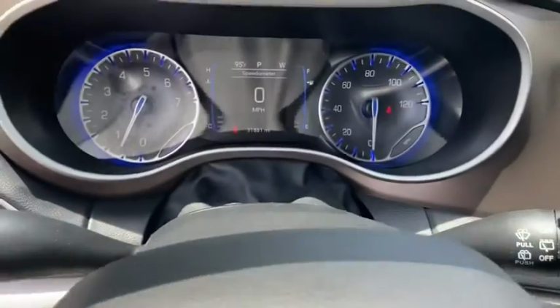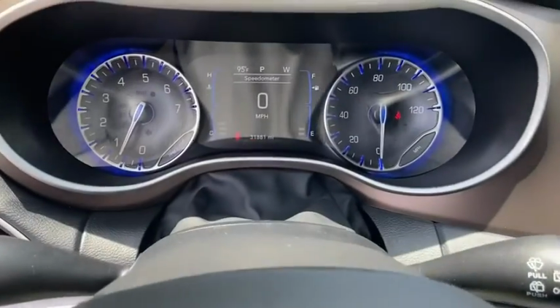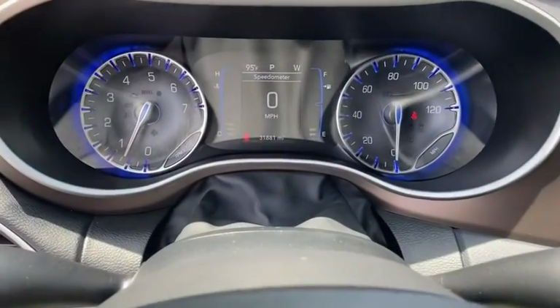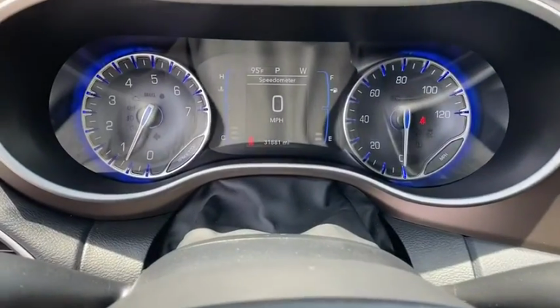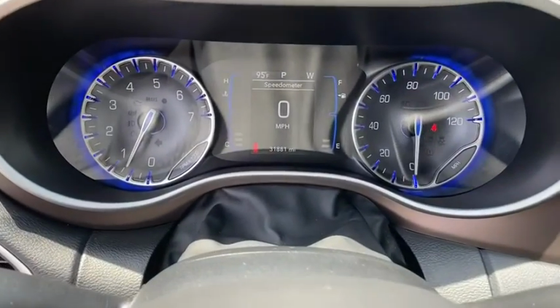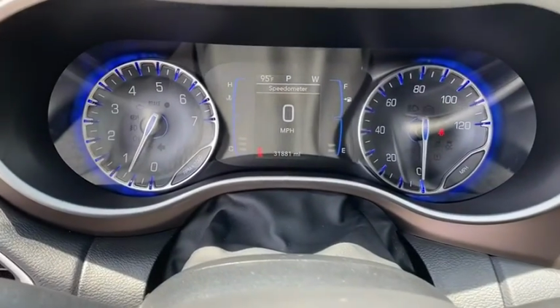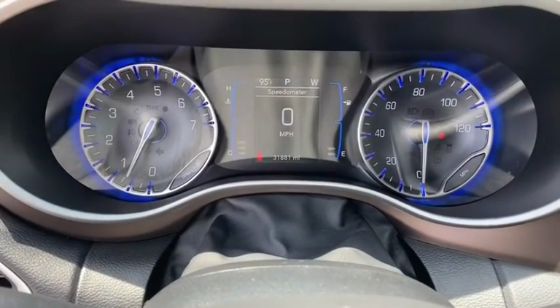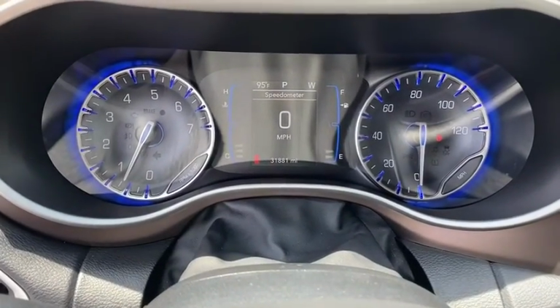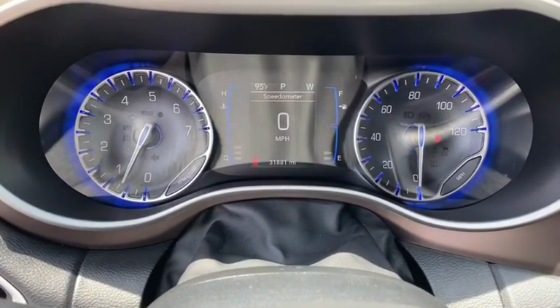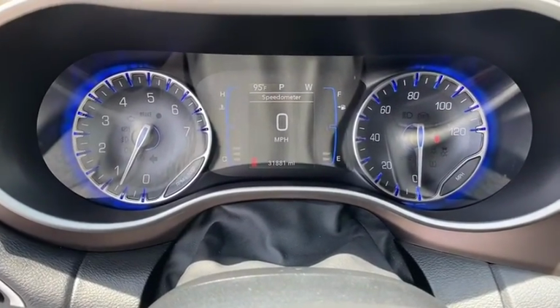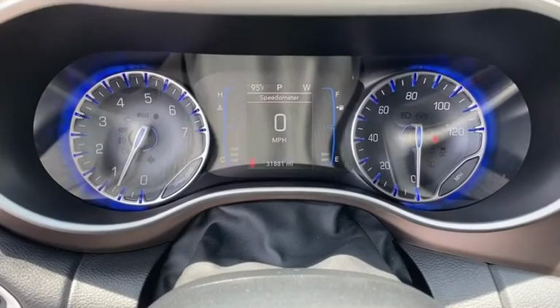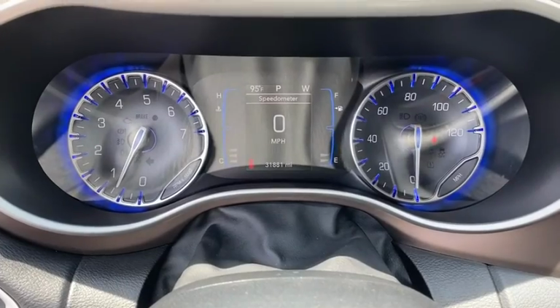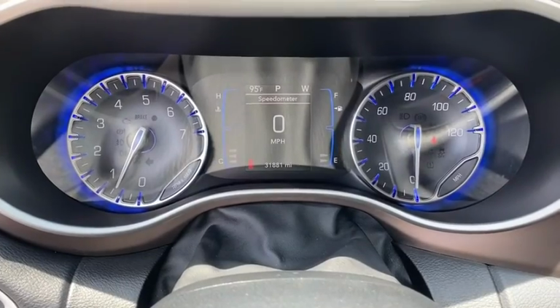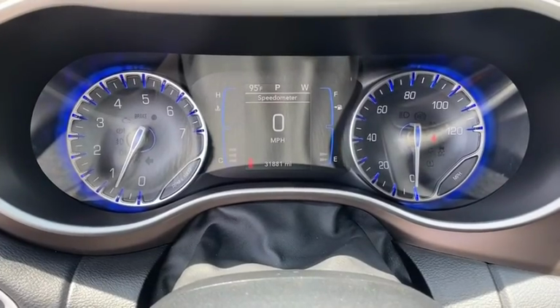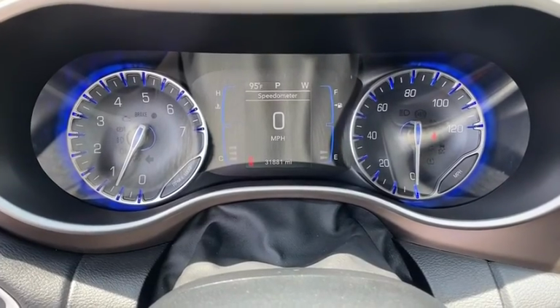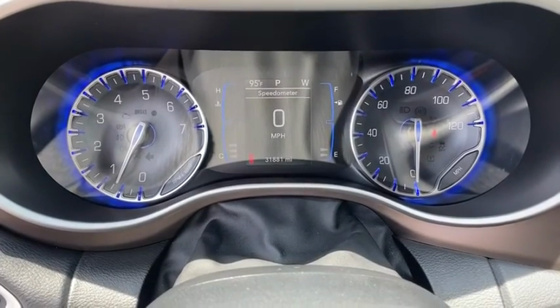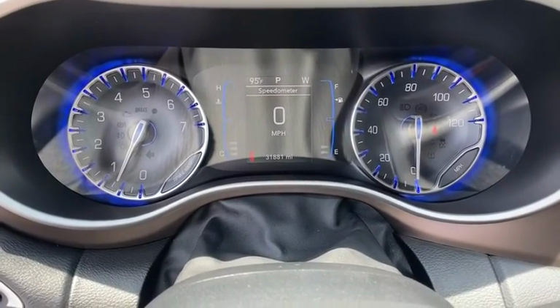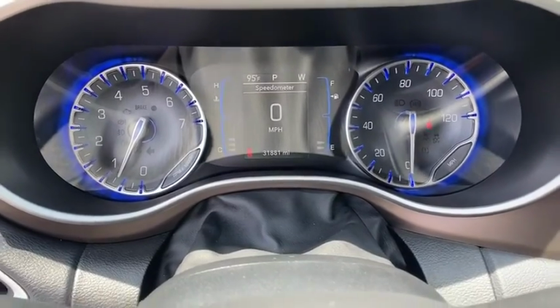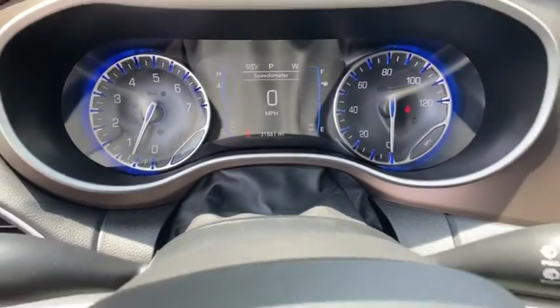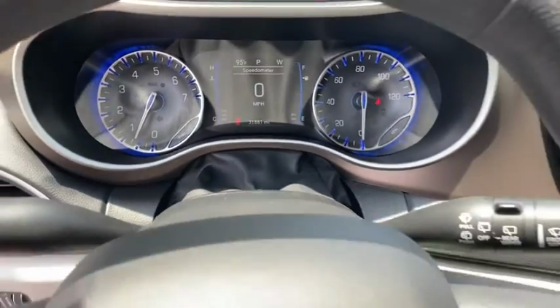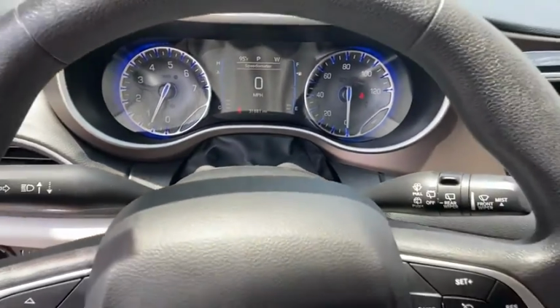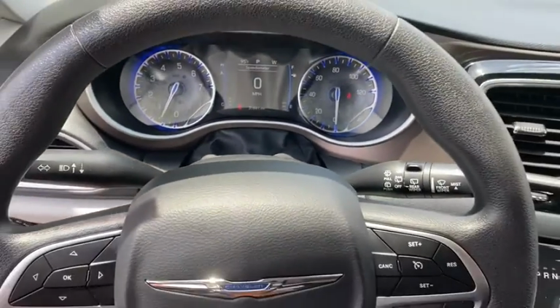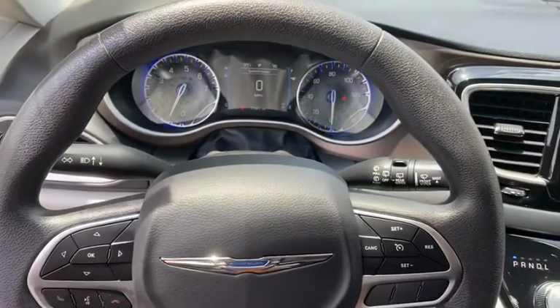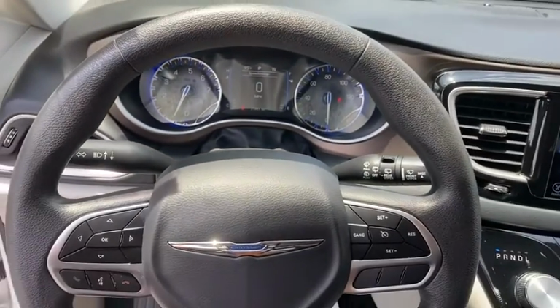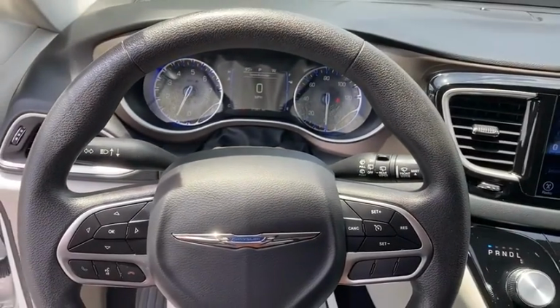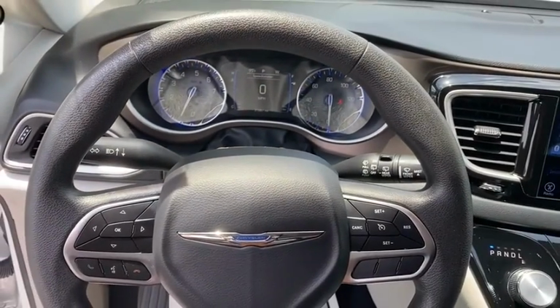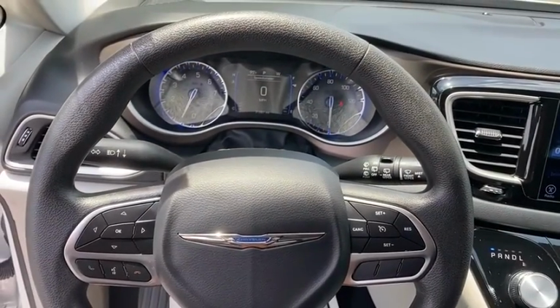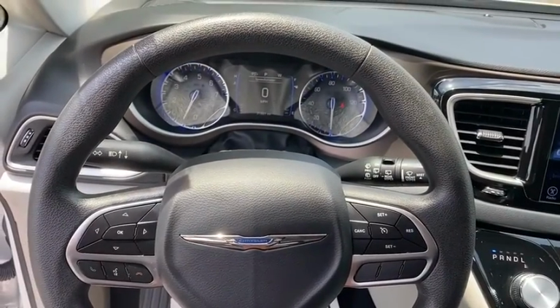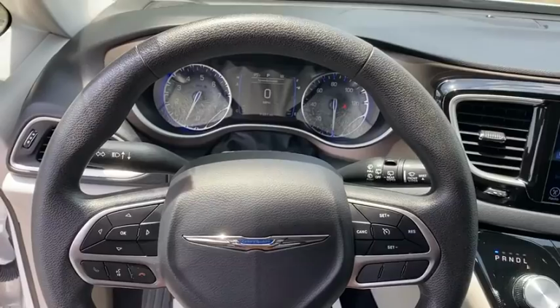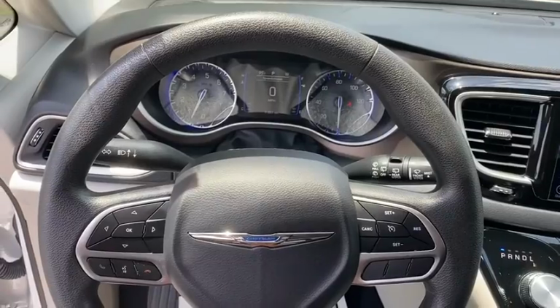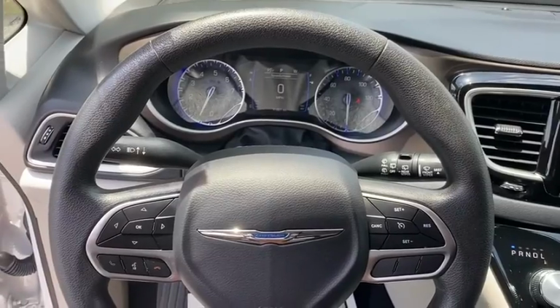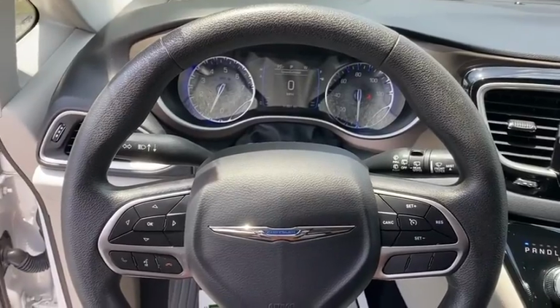Heated front seat, fog lights, power windows, compass, panic alarm, remote keyless entry, tachometer, brake assist, overhead console.